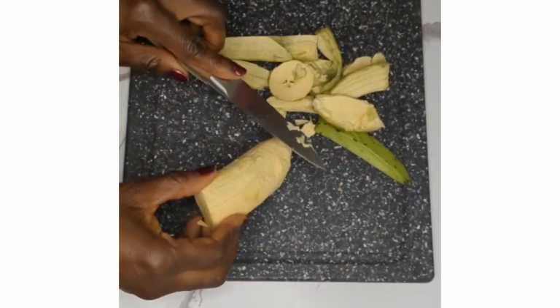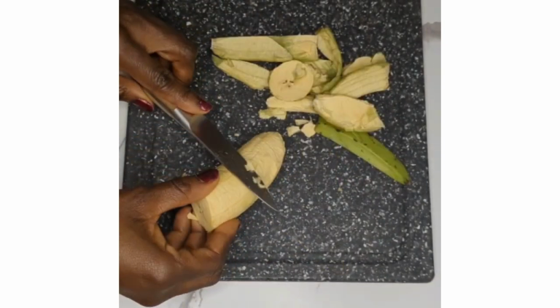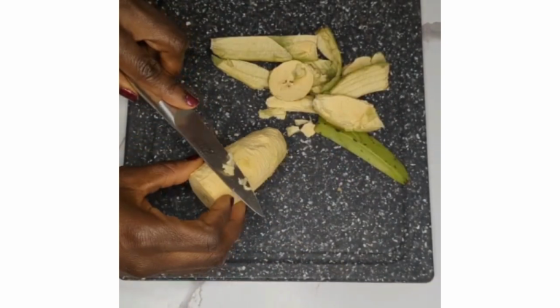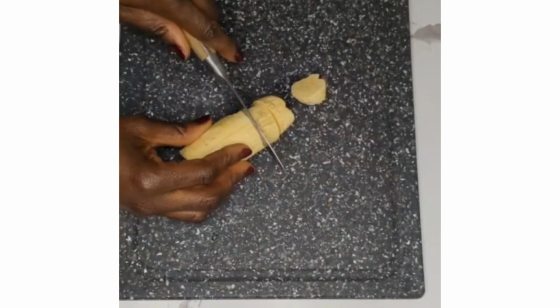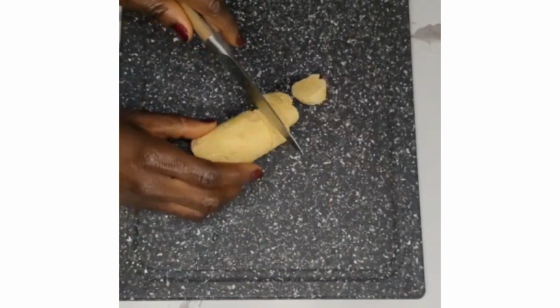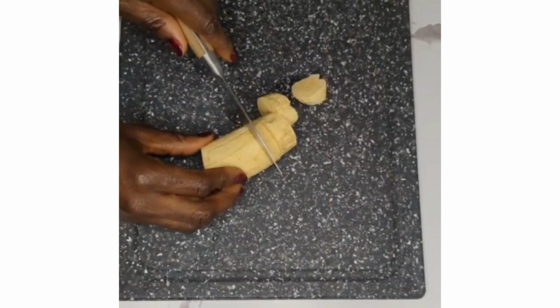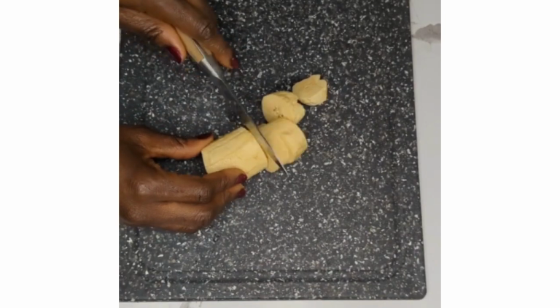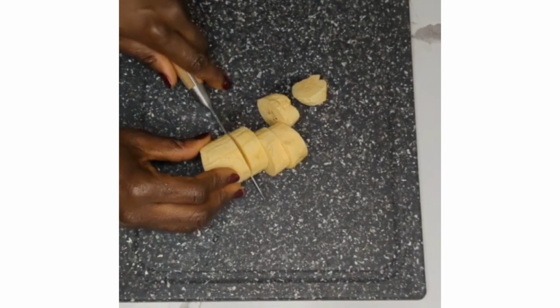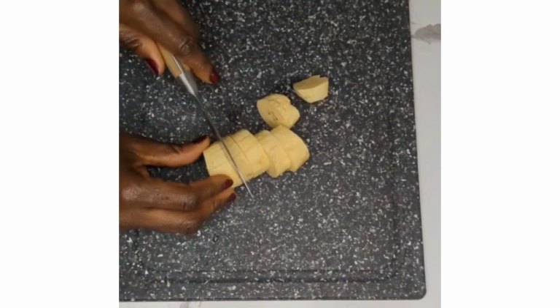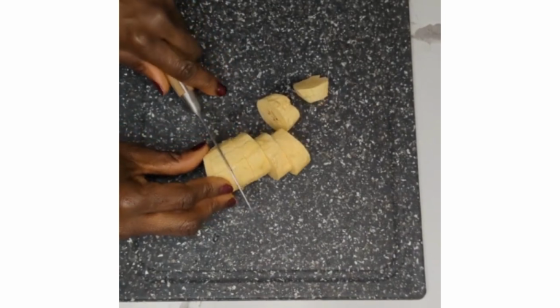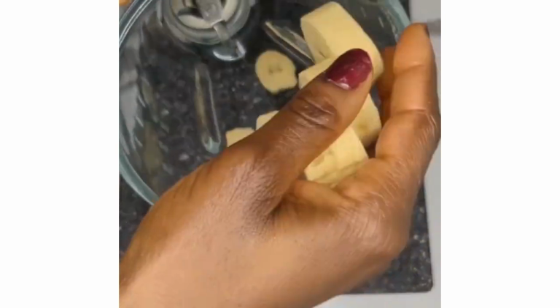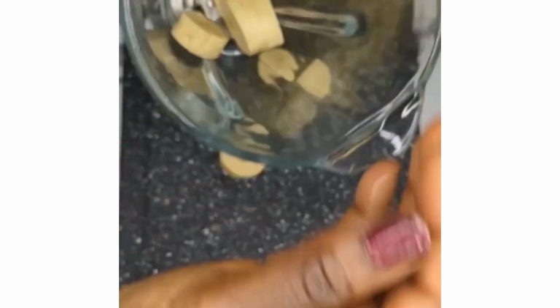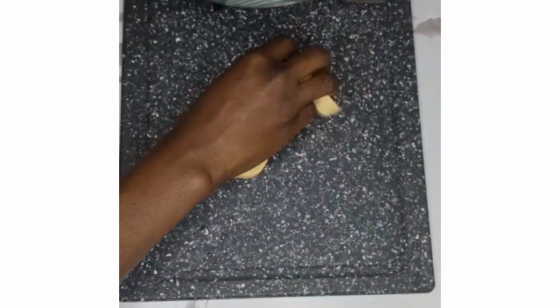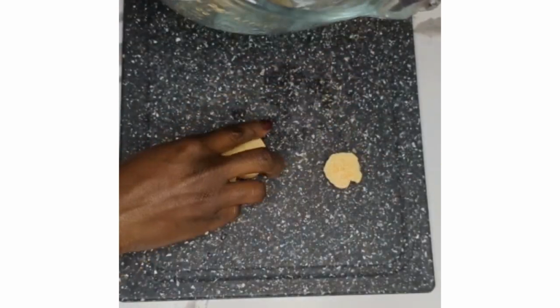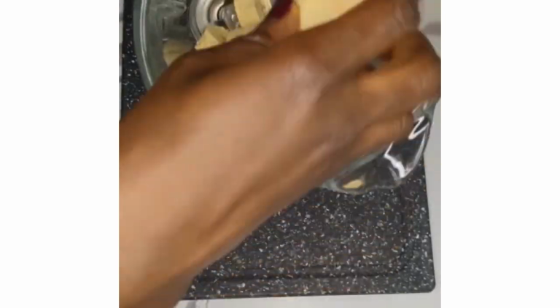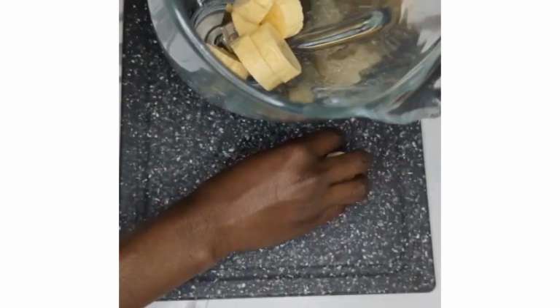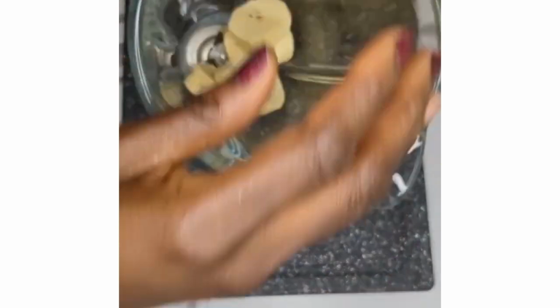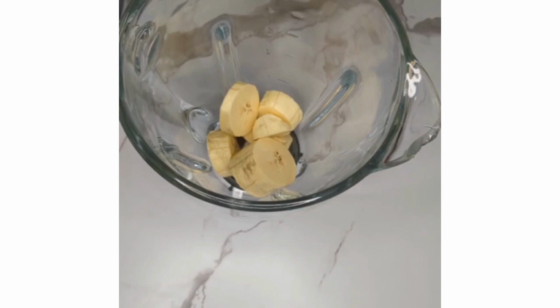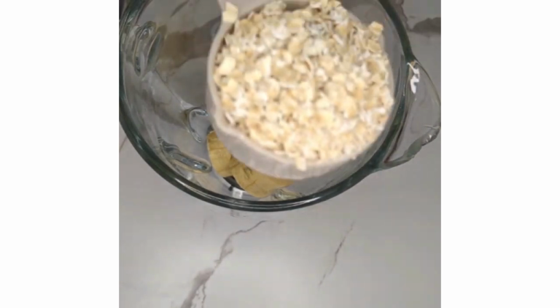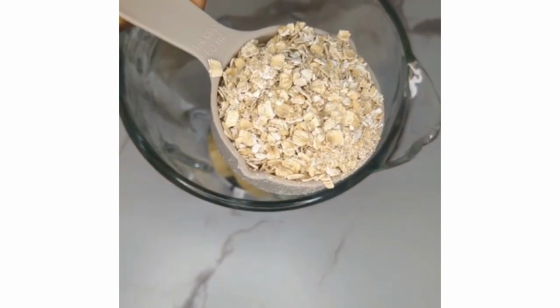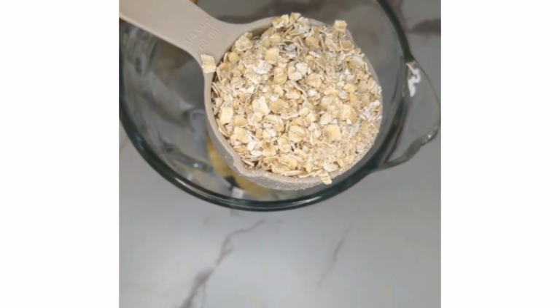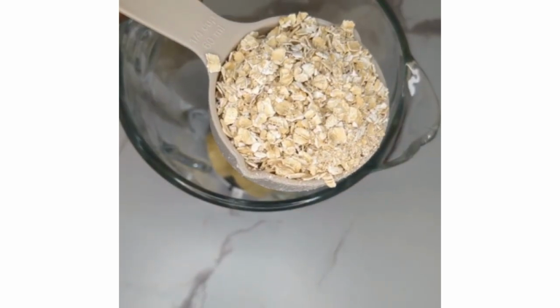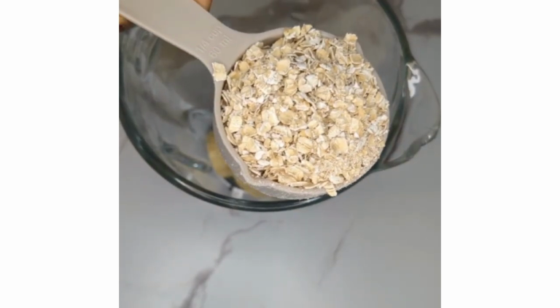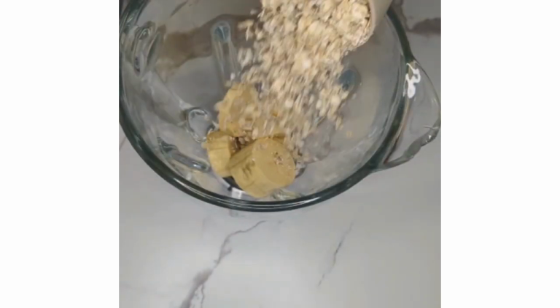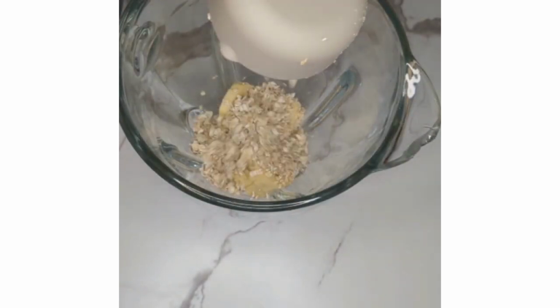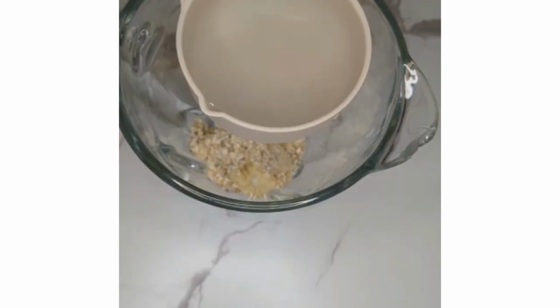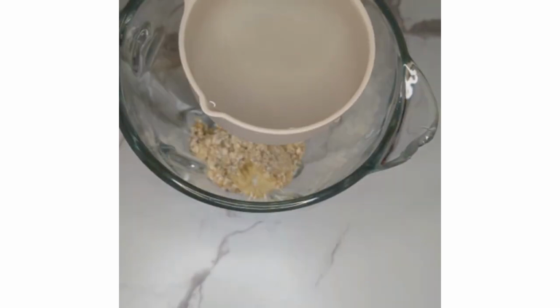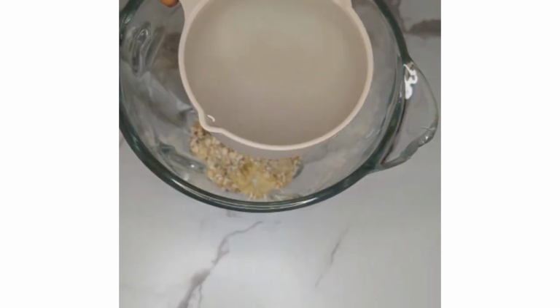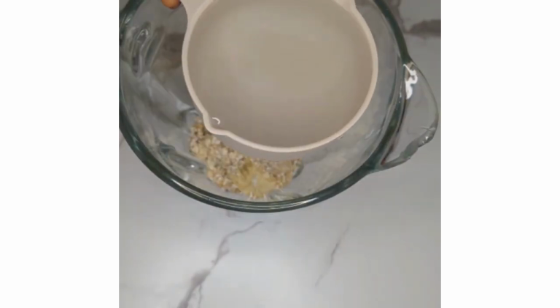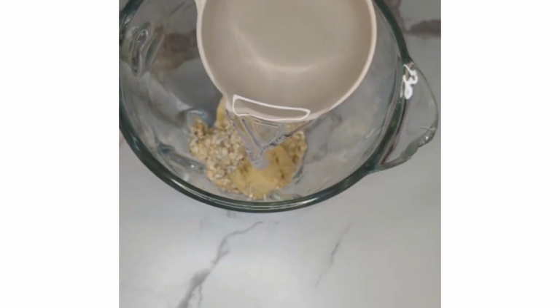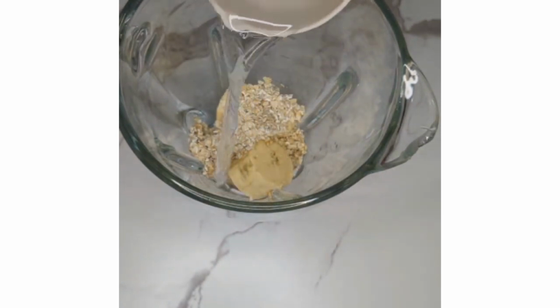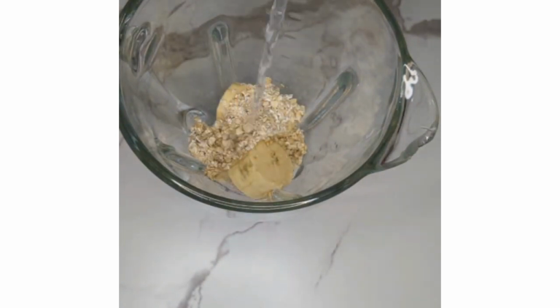First off, peel half of one unripe plantain and cut into smaller pieces. Add one quarter cup of oats — I use quicker oats here. Then add one cup of water or more and blend together.